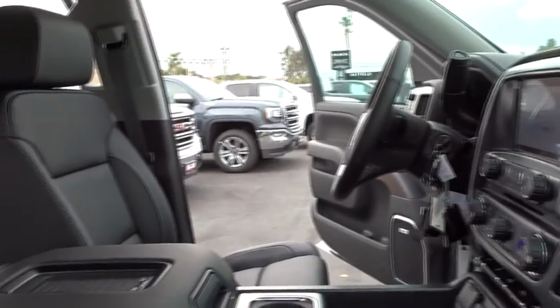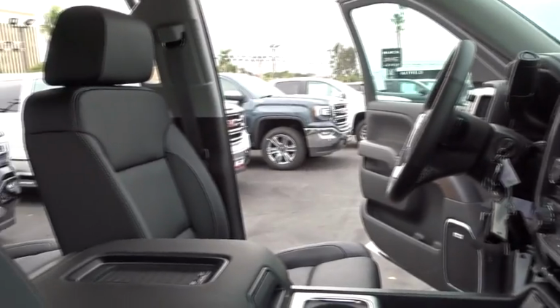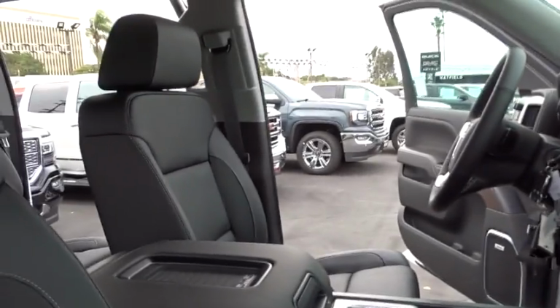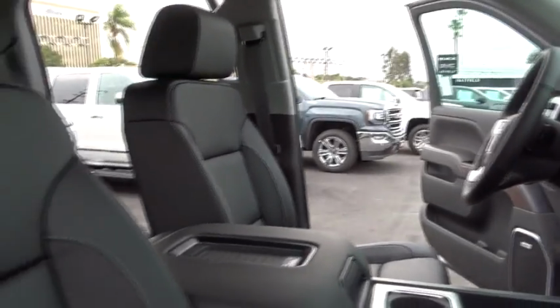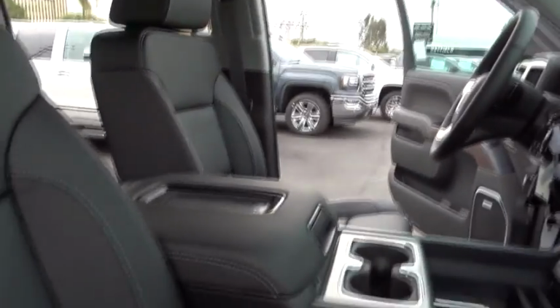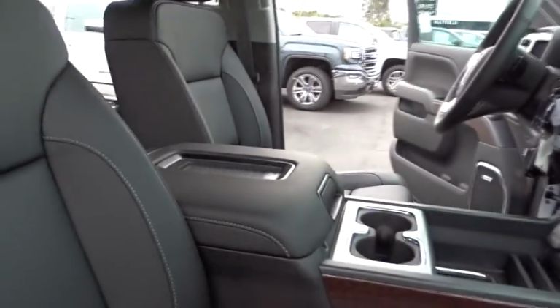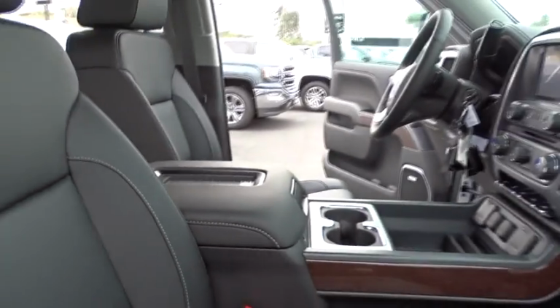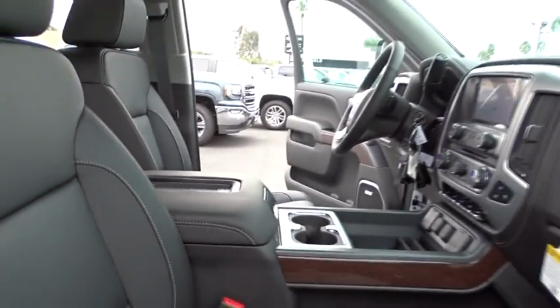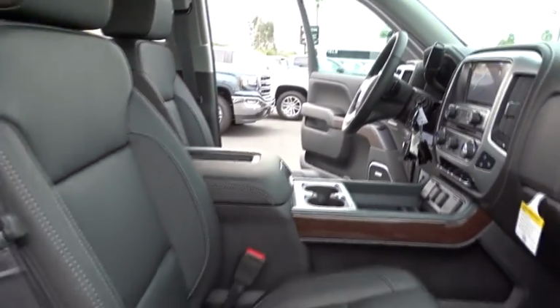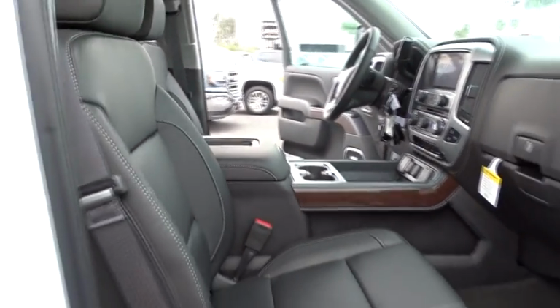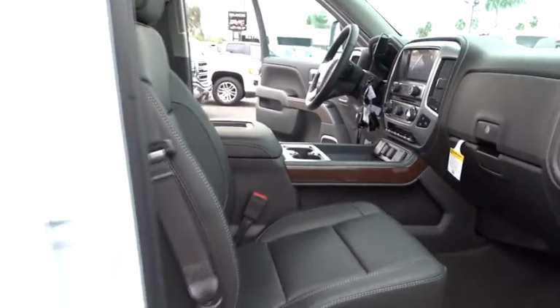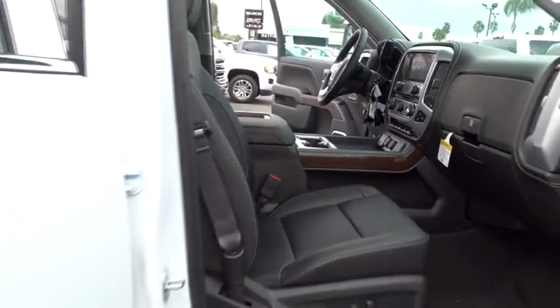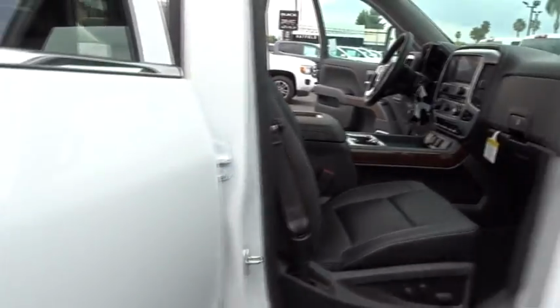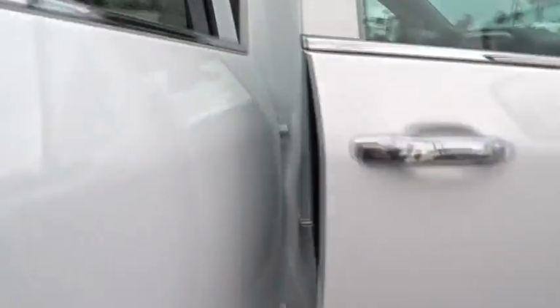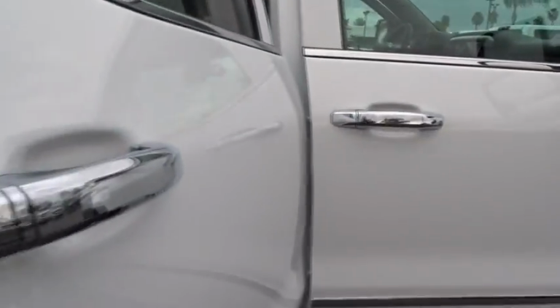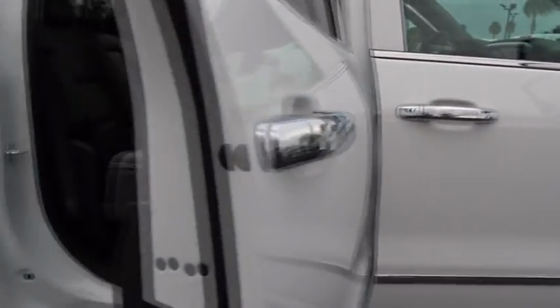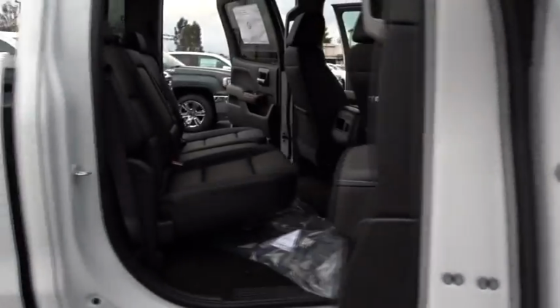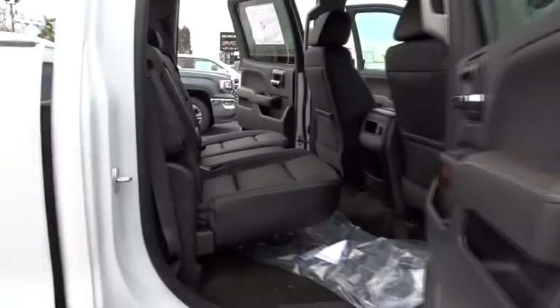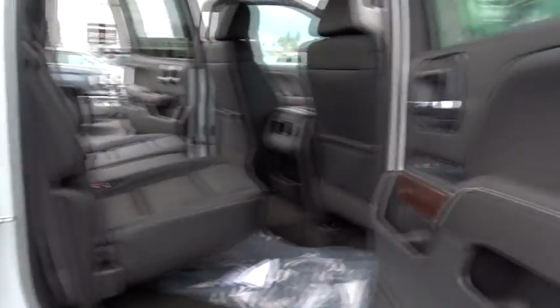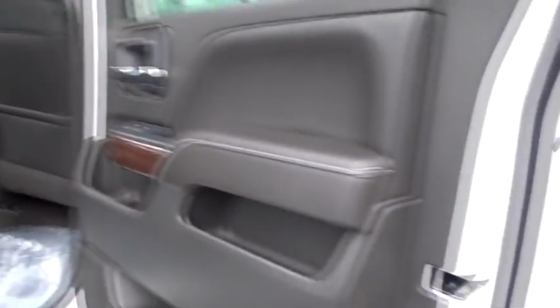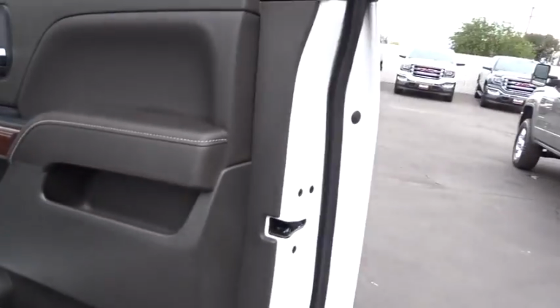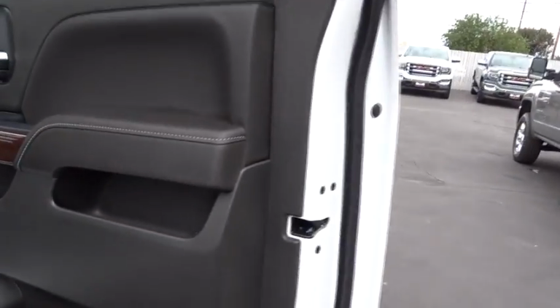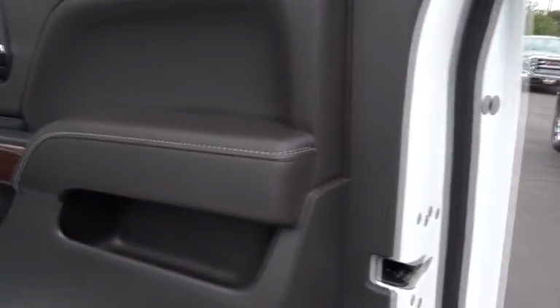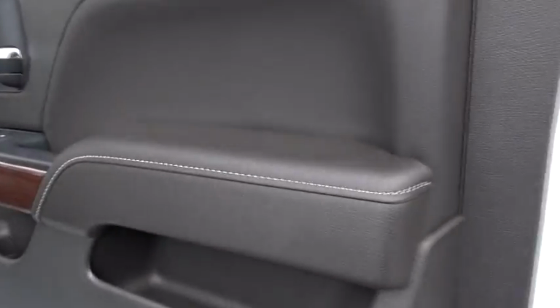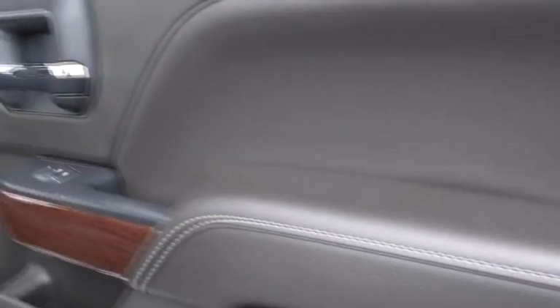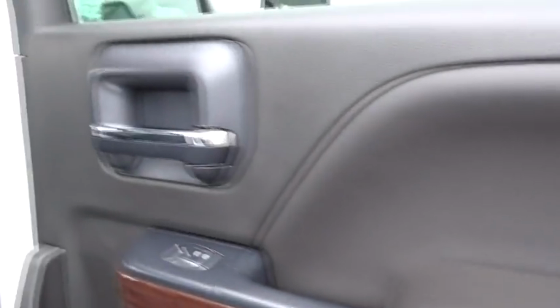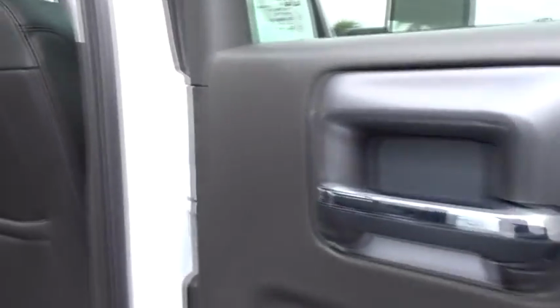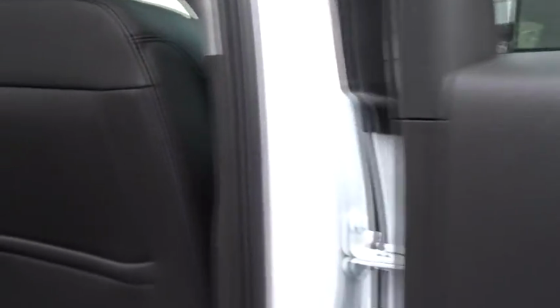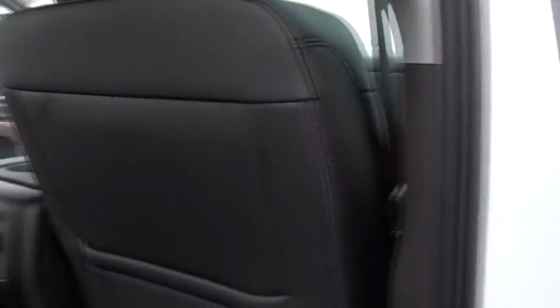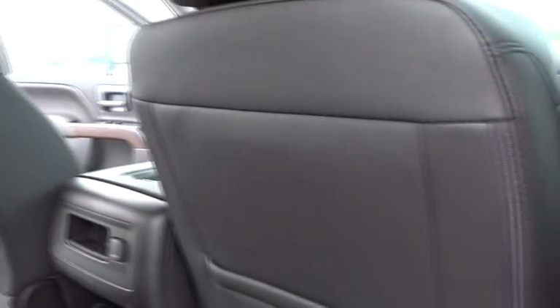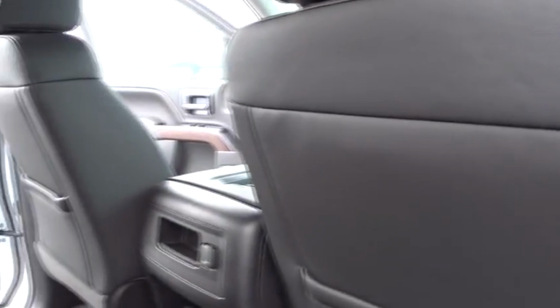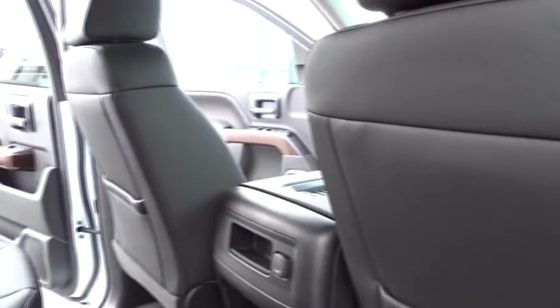Here are some of this vehicle's great options: stability control, anti-lock braking system, steering wheel audio controls, keyless entry, traction control, remote engine start, backup camera, tow hitch, power passenger seat.